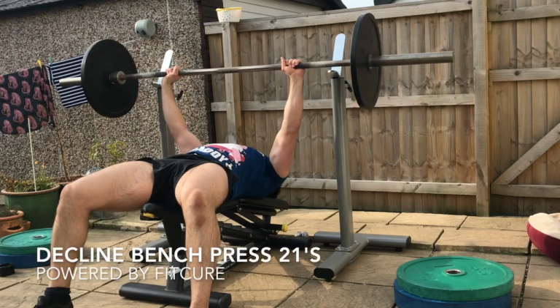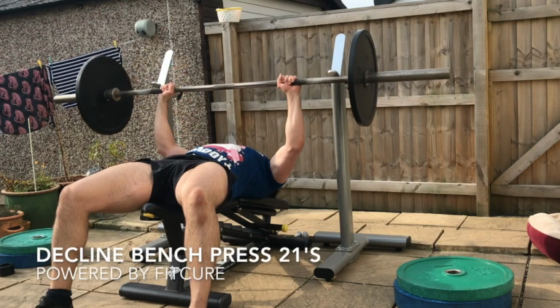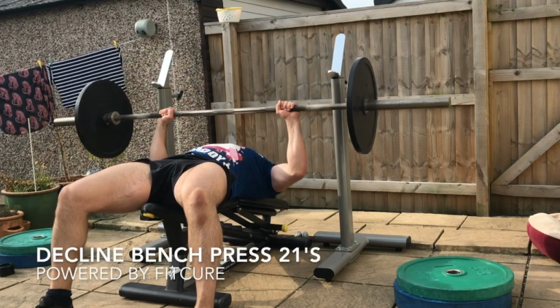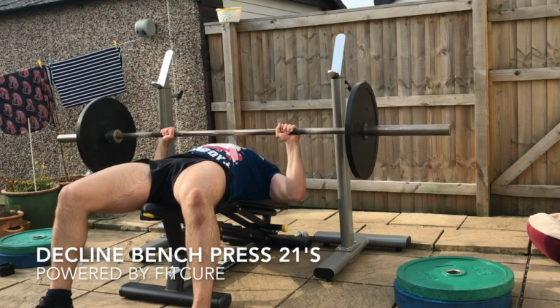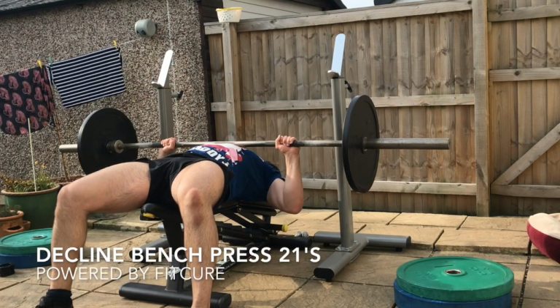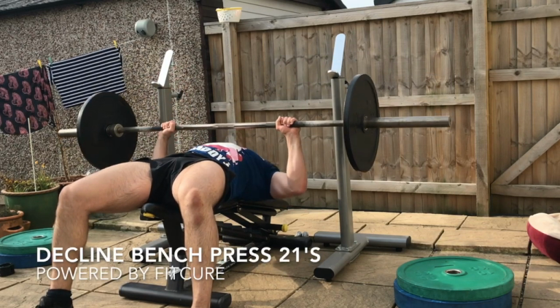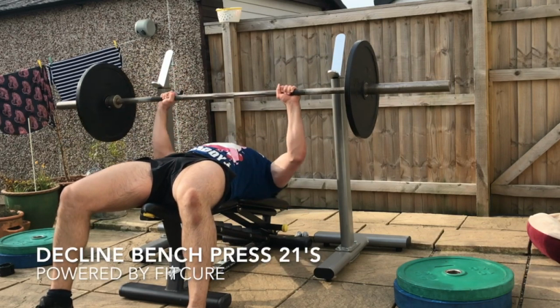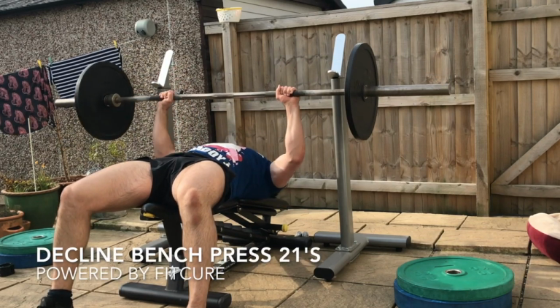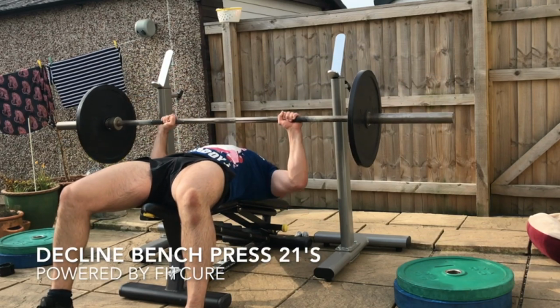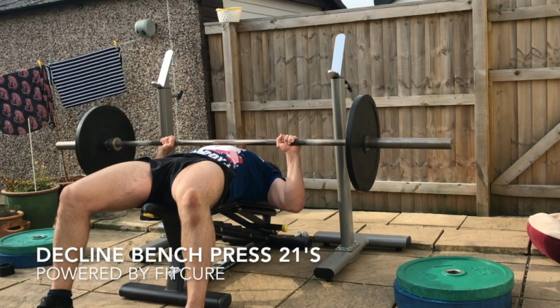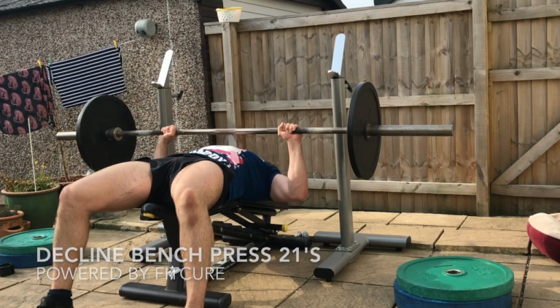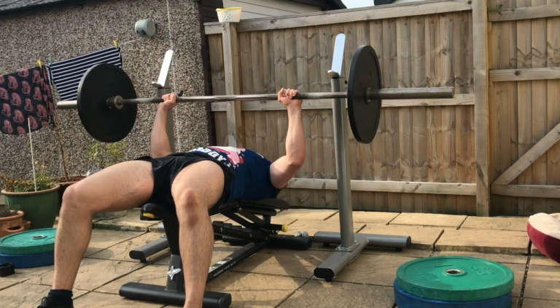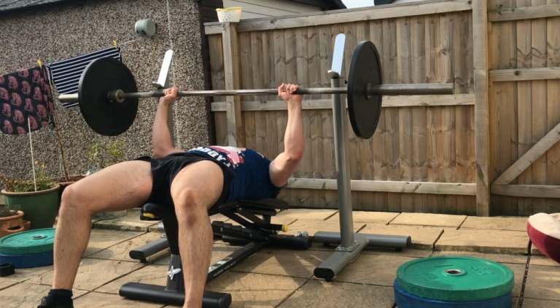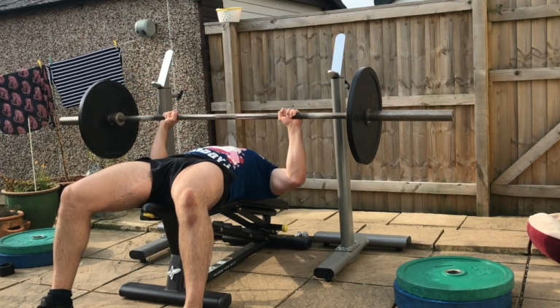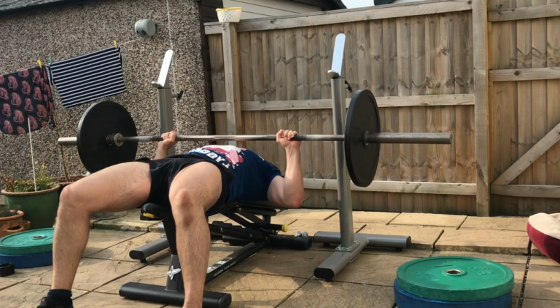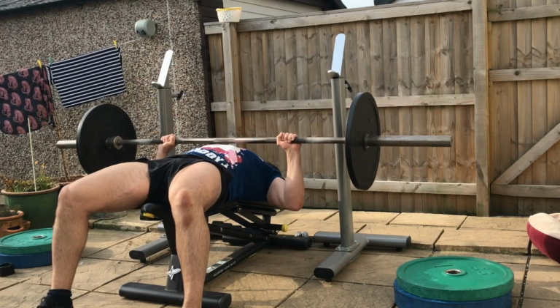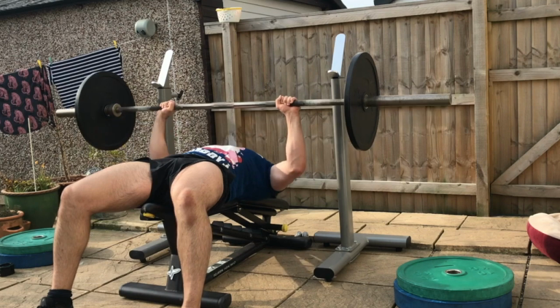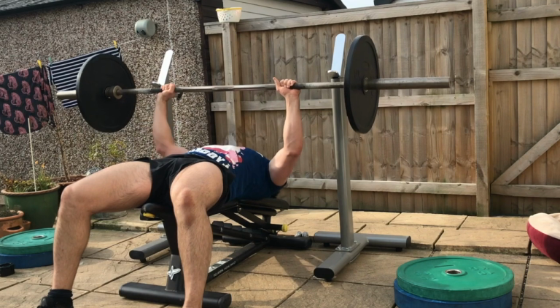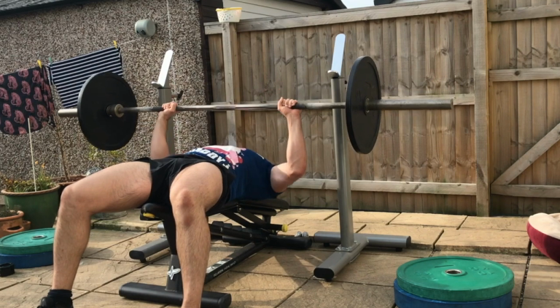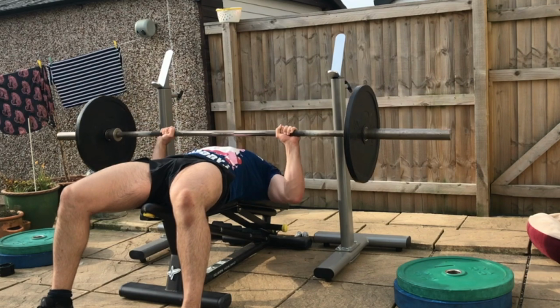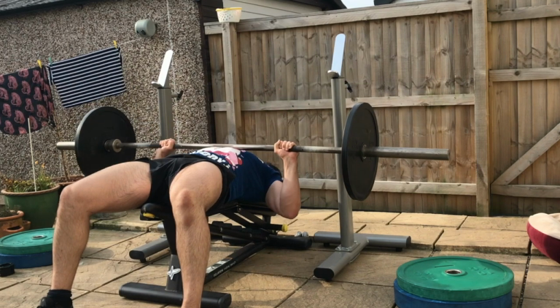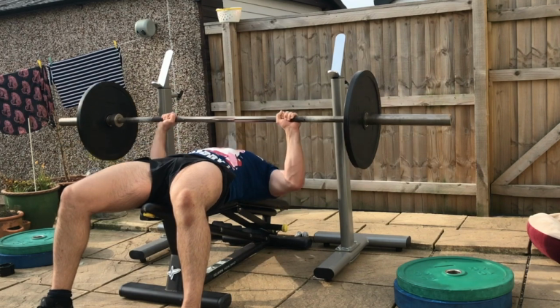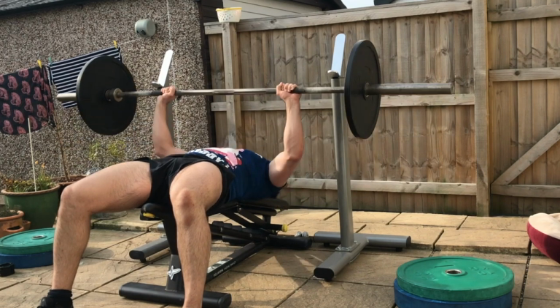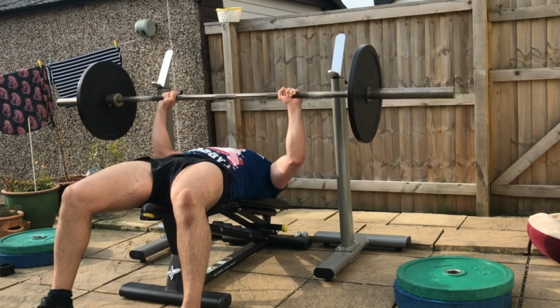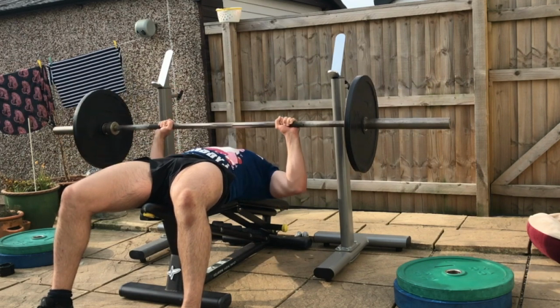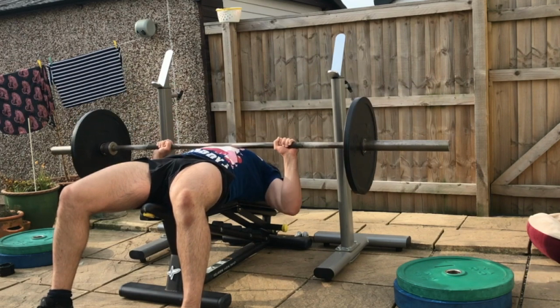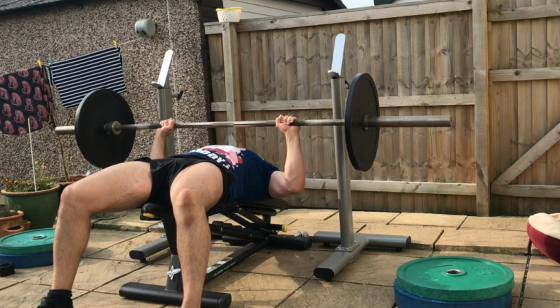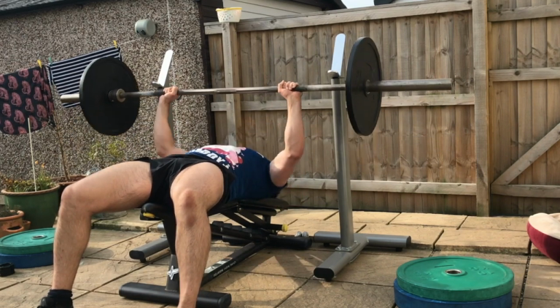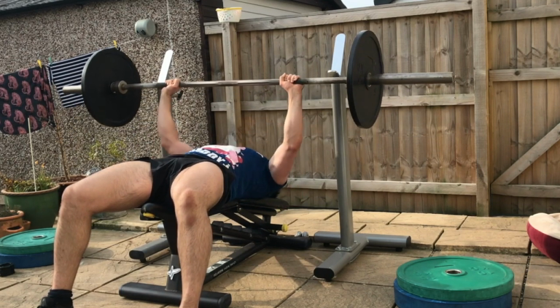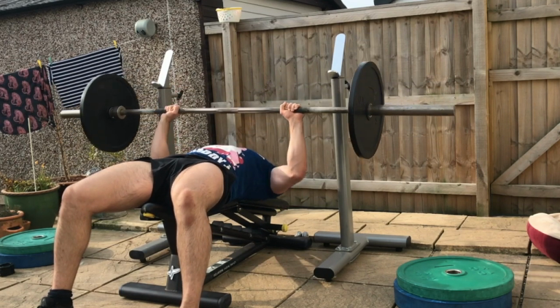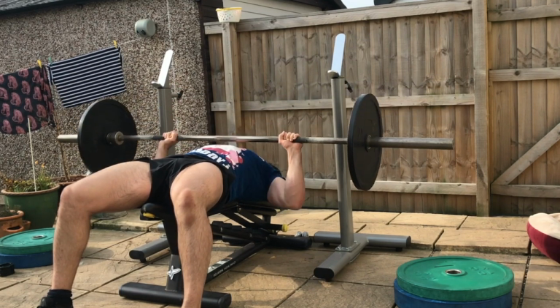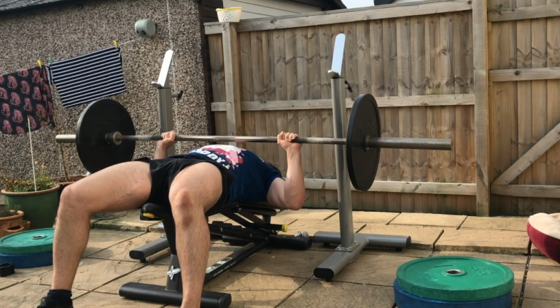Decline bench press 21s. Set the bench up so the head is slightly lower than the hips. Grab hold of the barbell with an overhand grip slightly wider than shoulder width. Chin tuck, spine in neutral position.